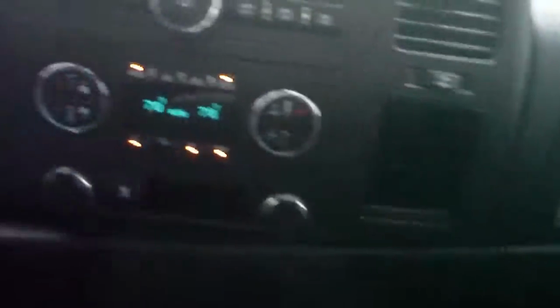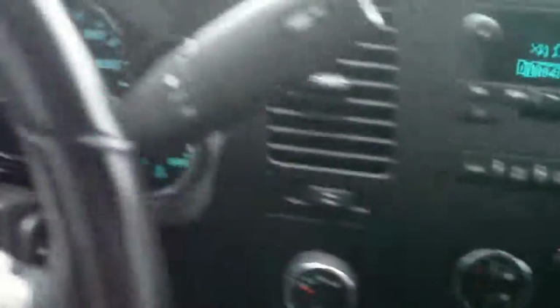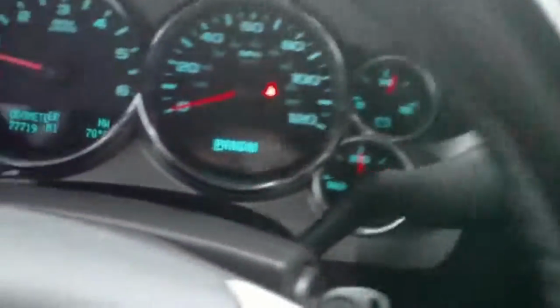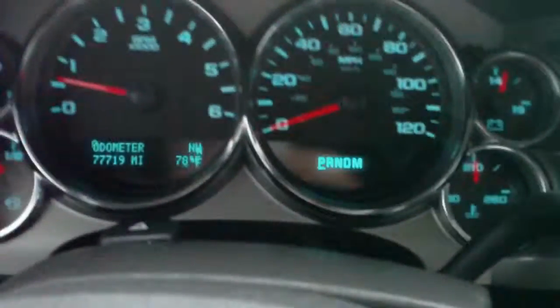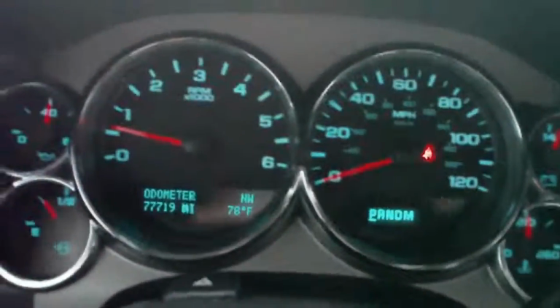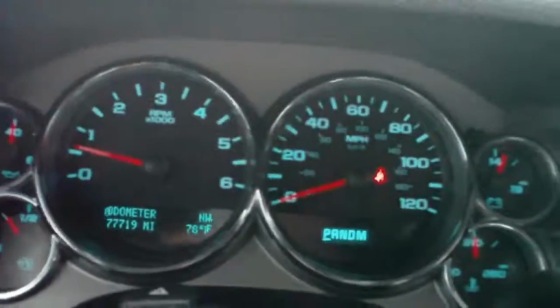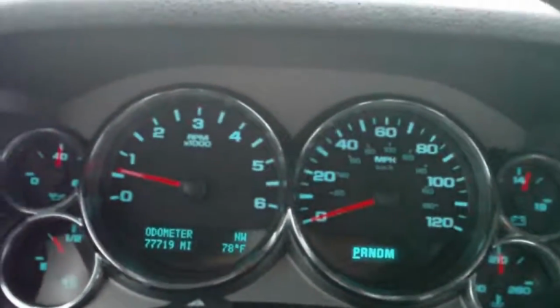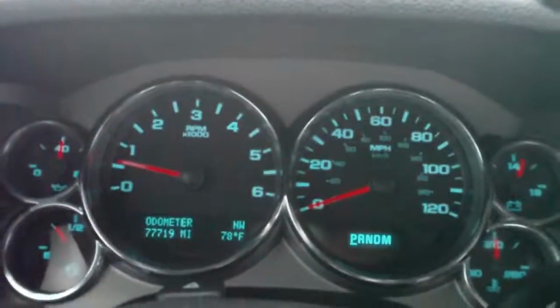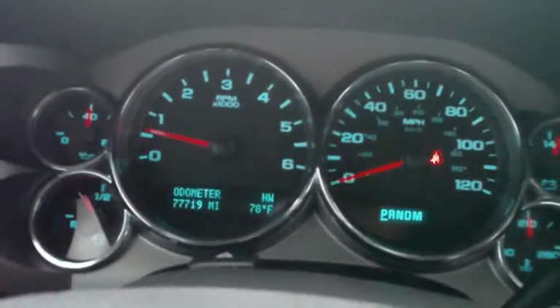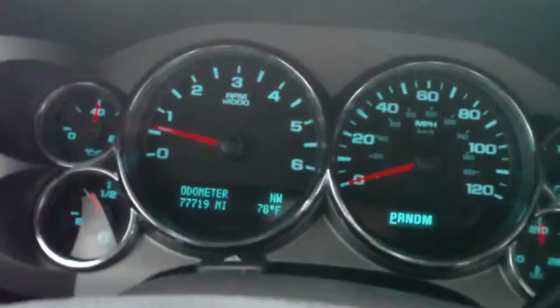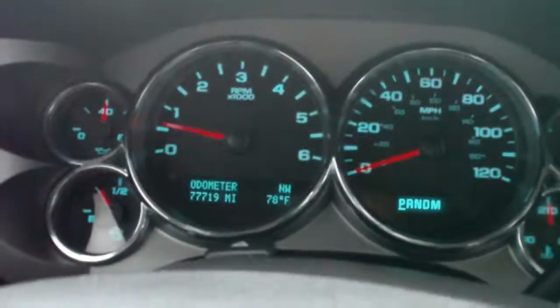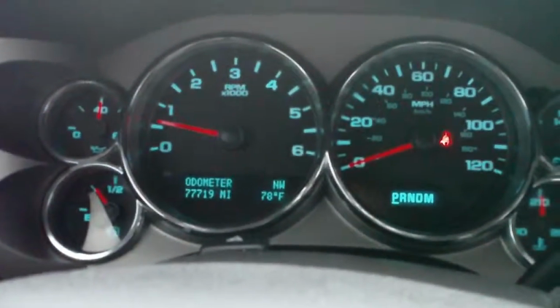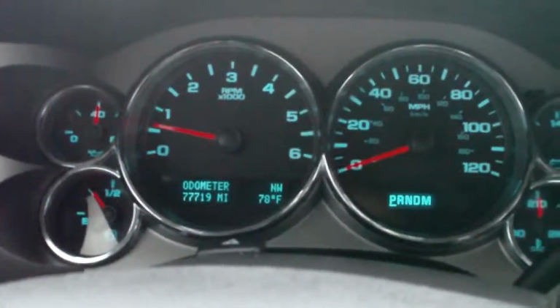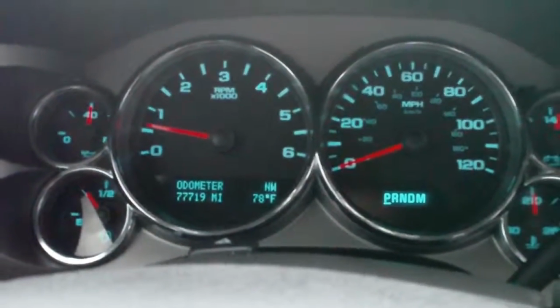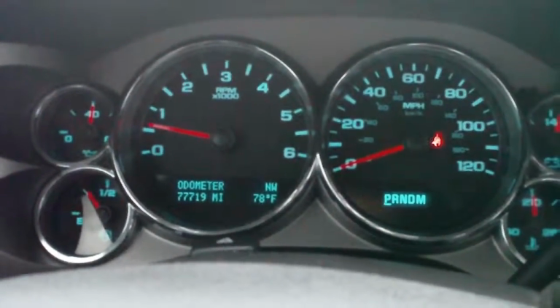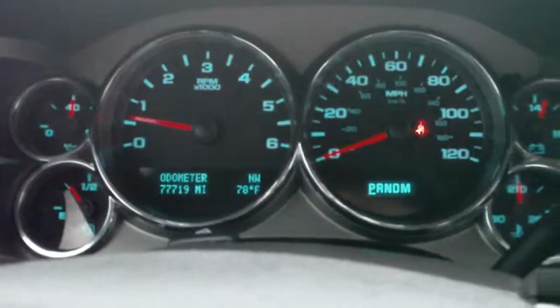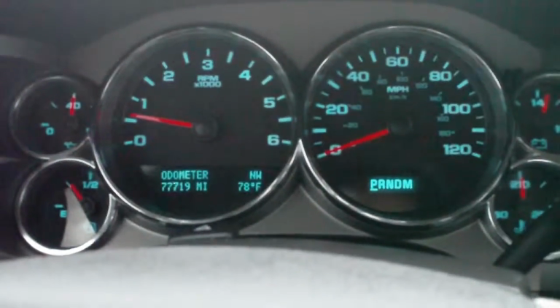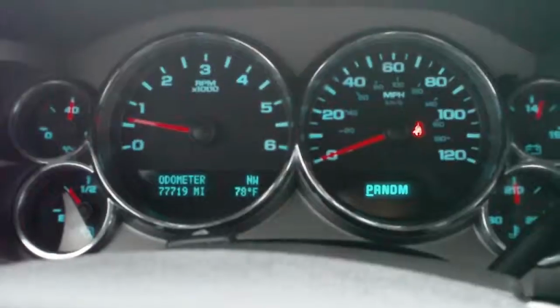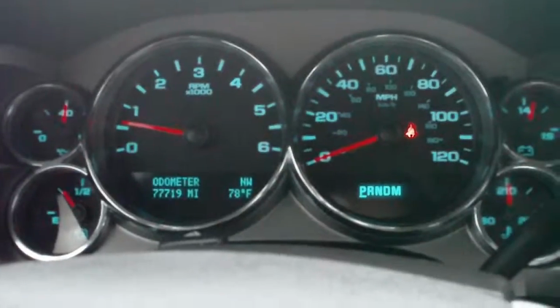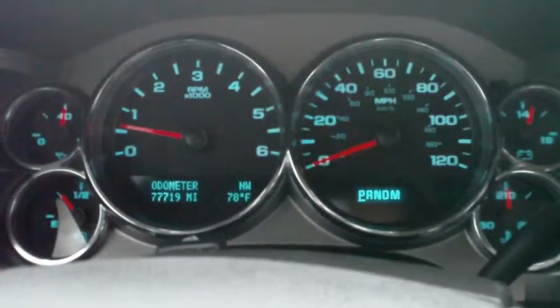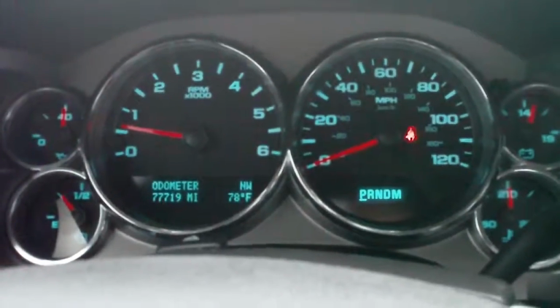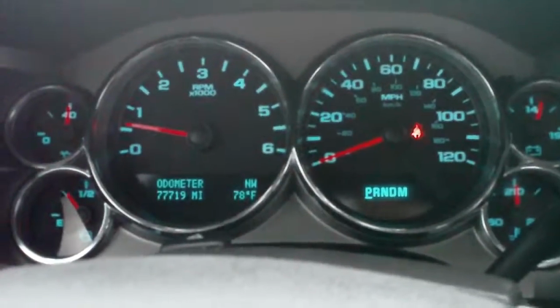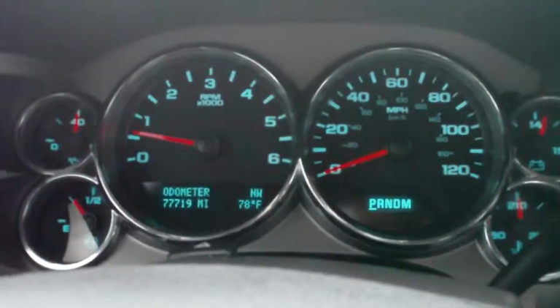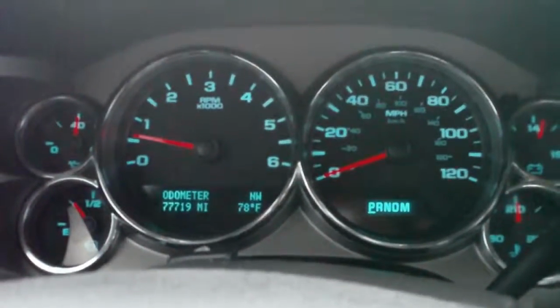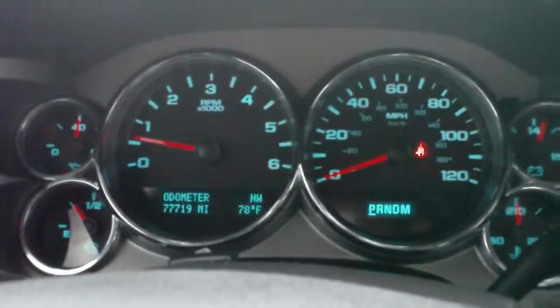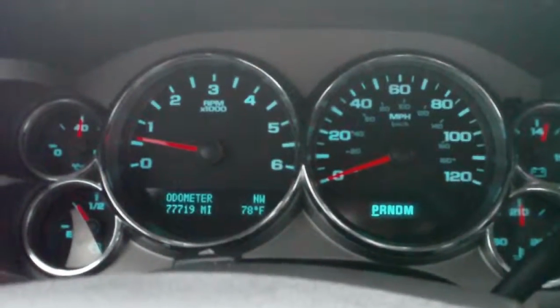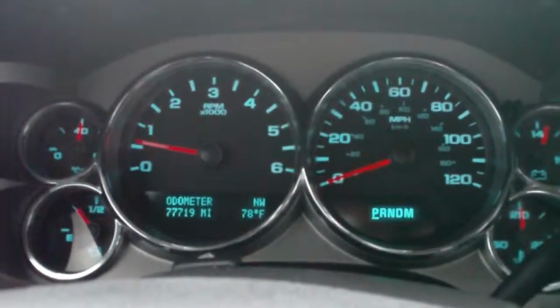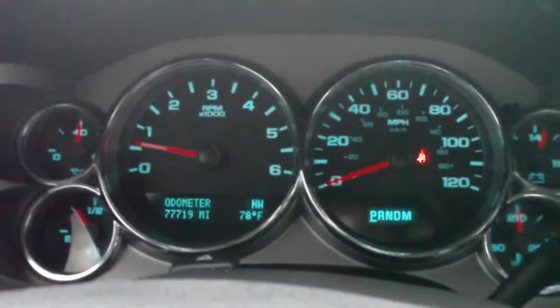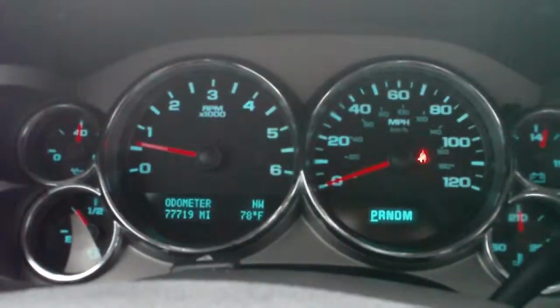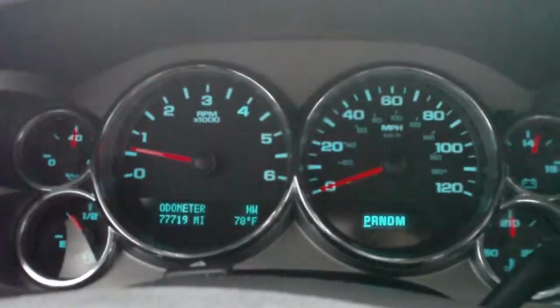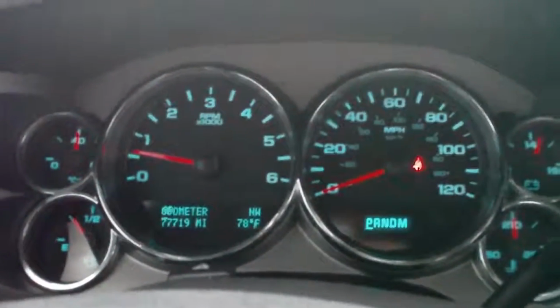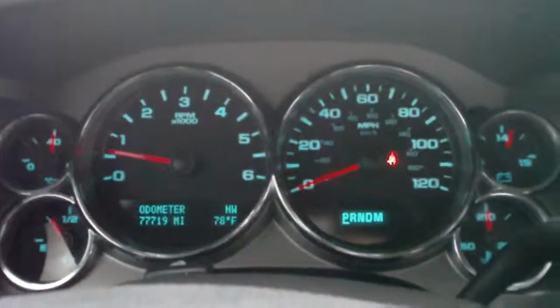Again, this is a 2009 GMC Sierra. Give us a call at 1-800-264-2208.